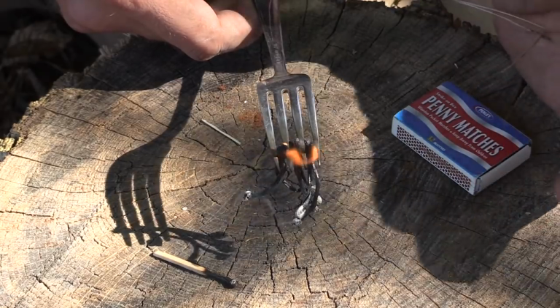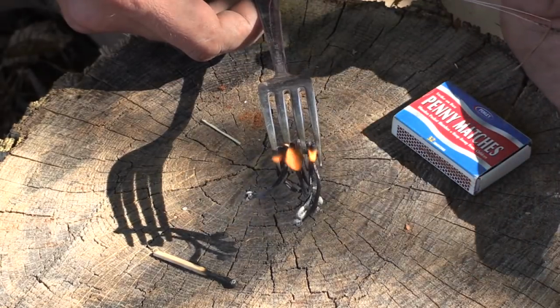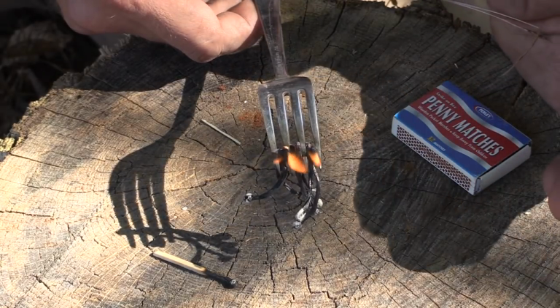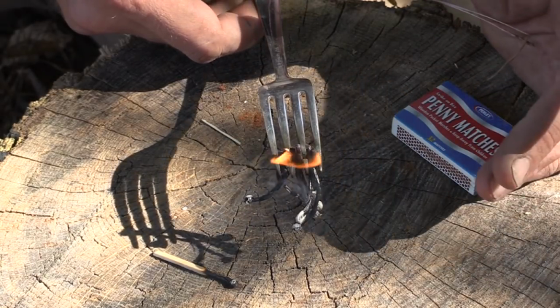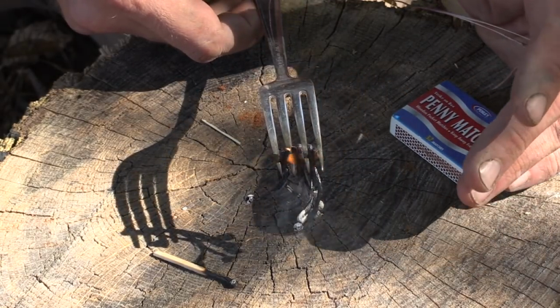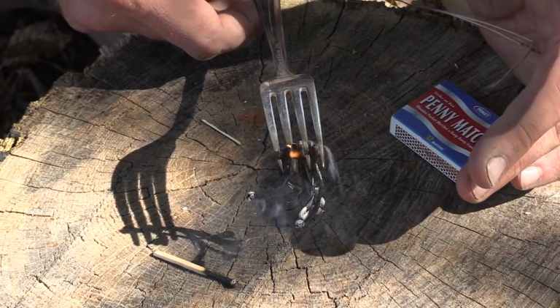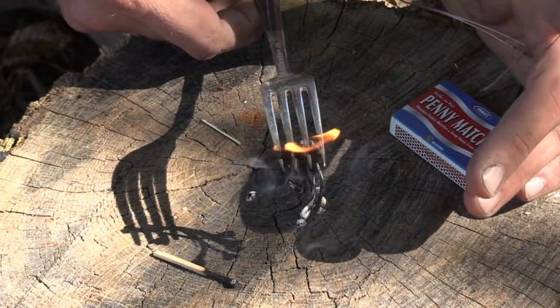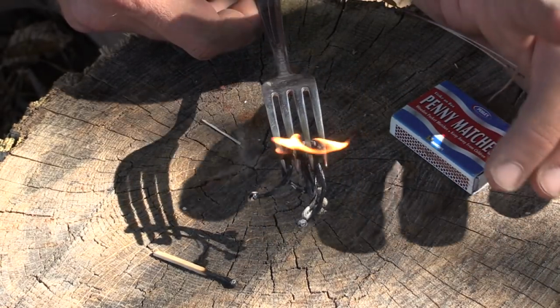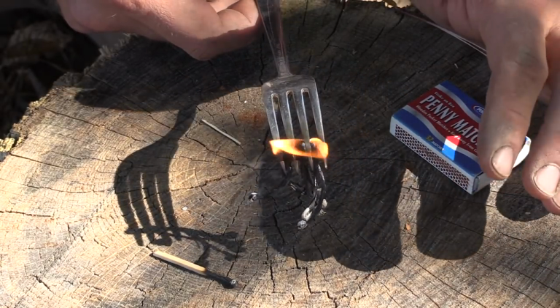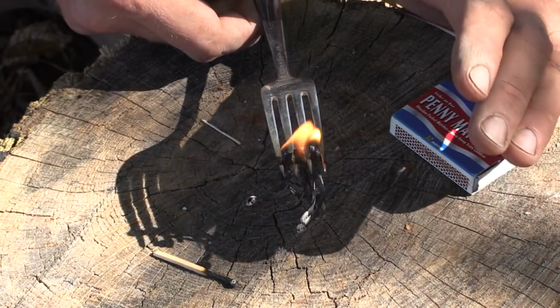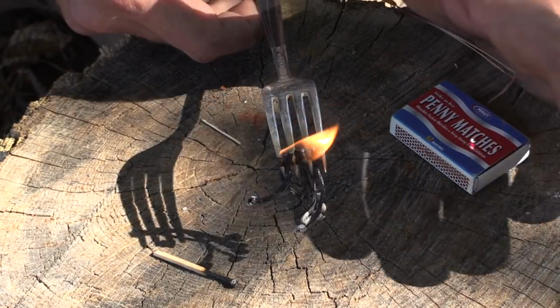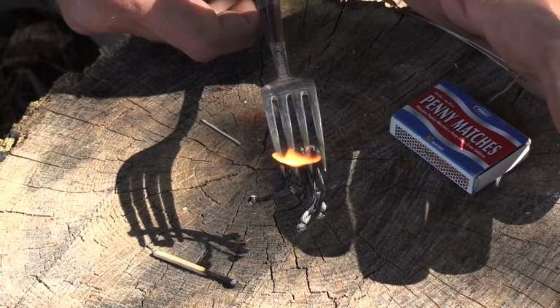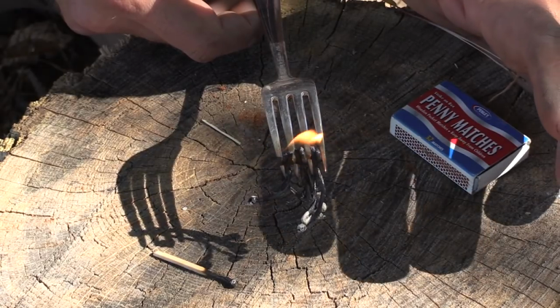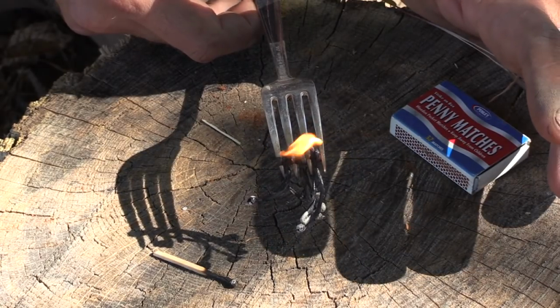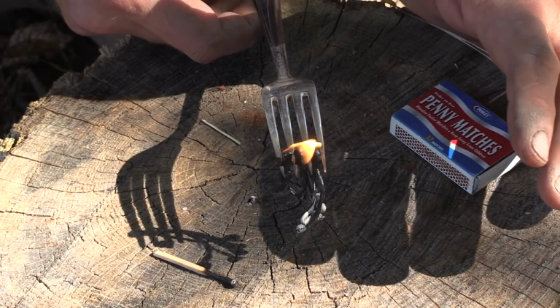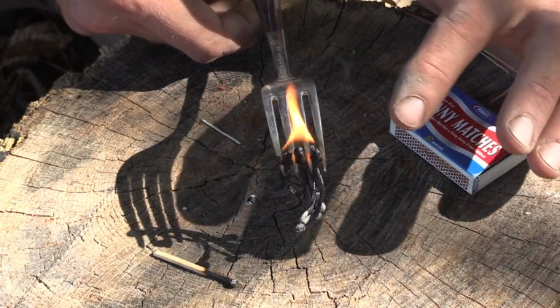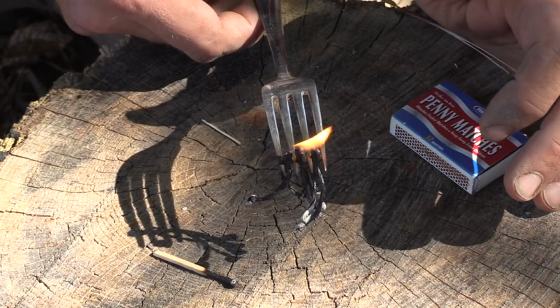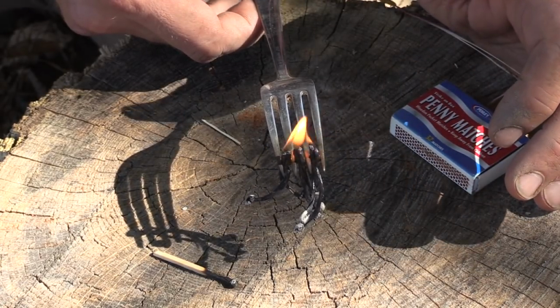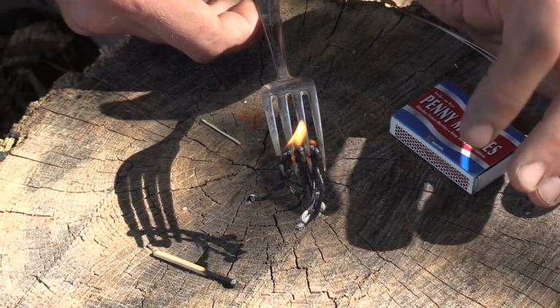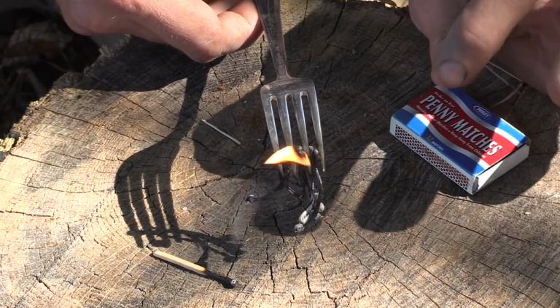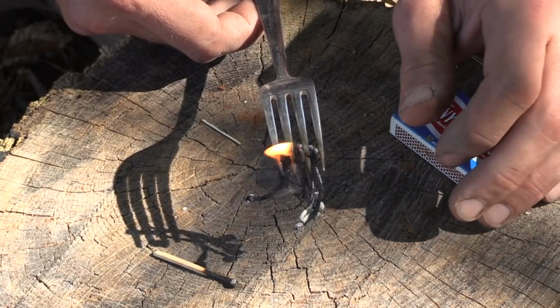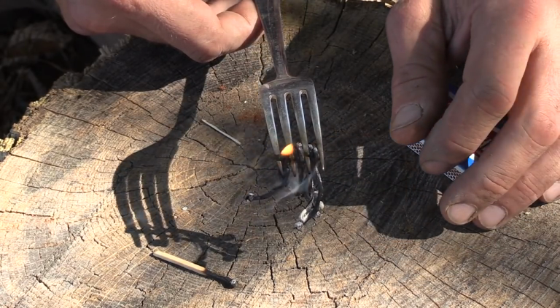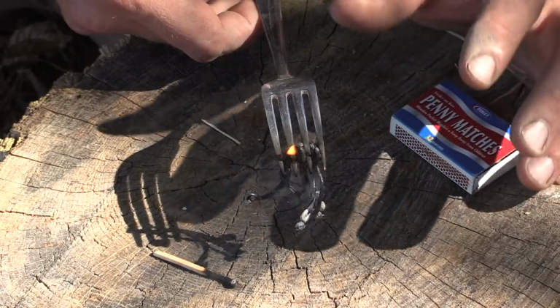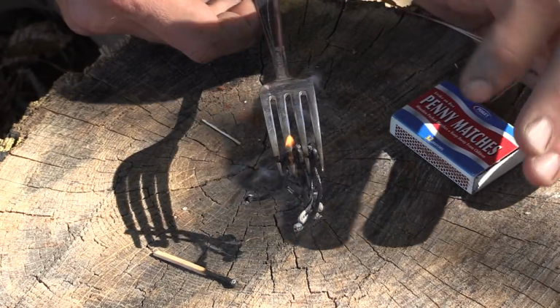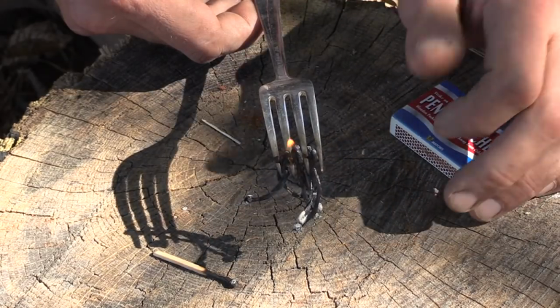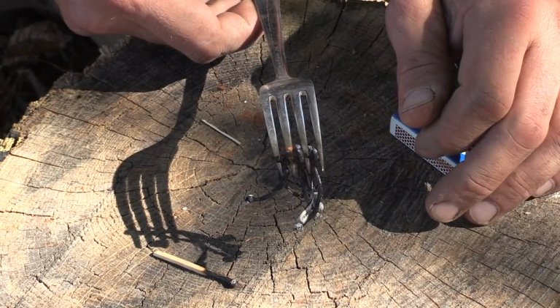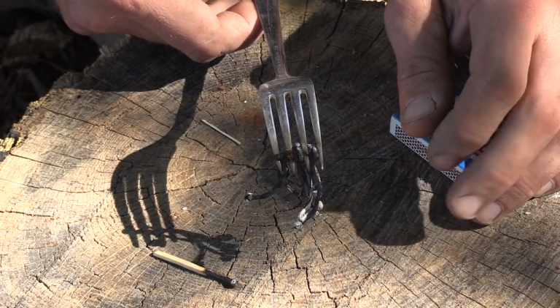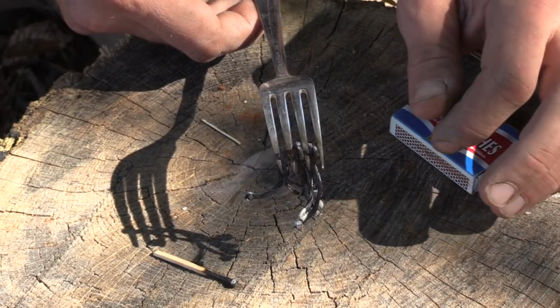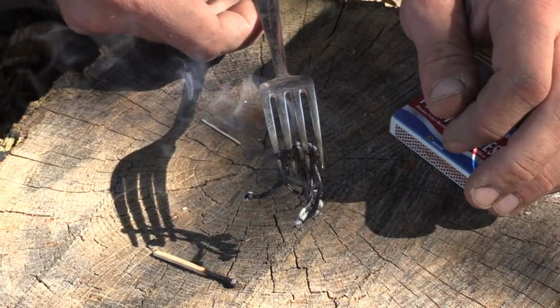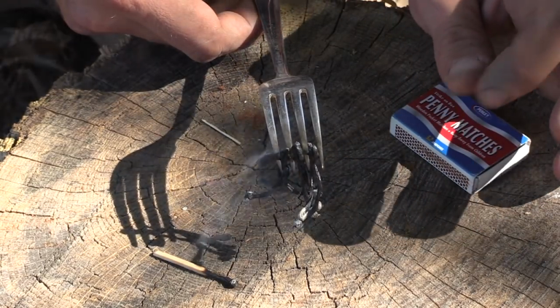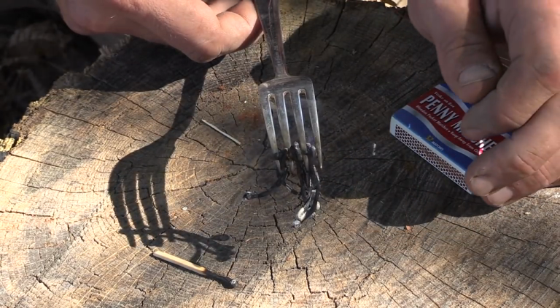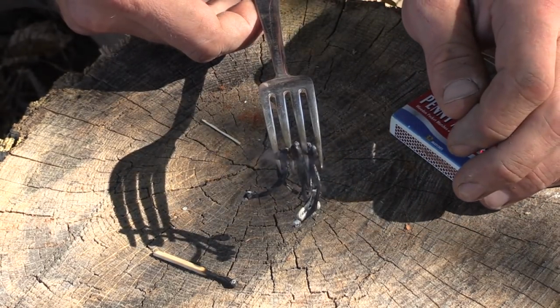The downside is you're using seven matches to do this, but with seven matches — boom, we have it worked out in no time. That stuff is still burning. We use the entire match, and I would rather do this and have a fire than play around with seven individual matches.